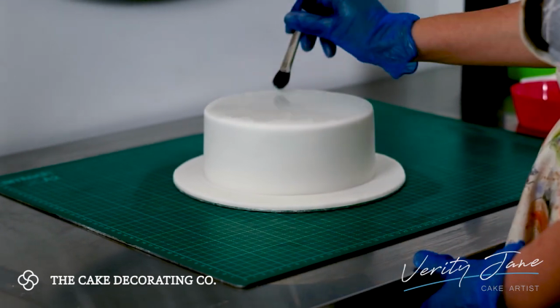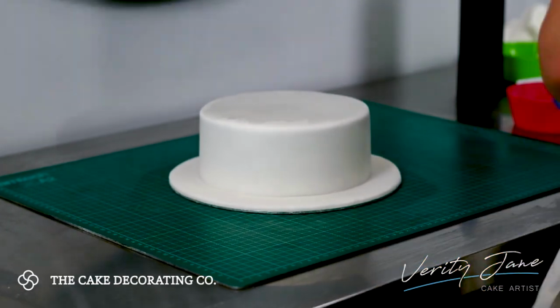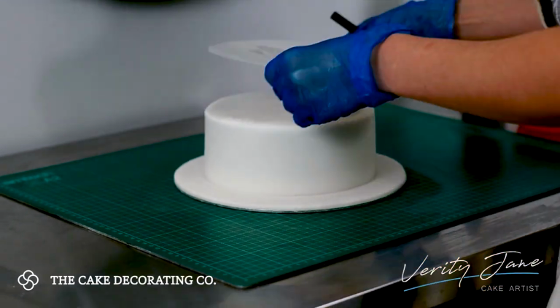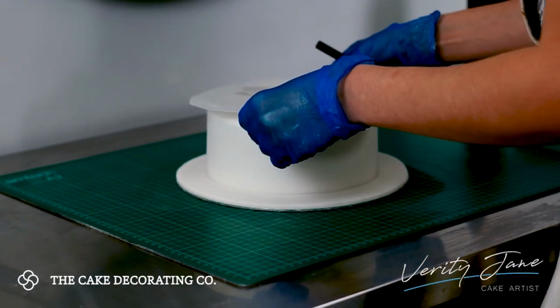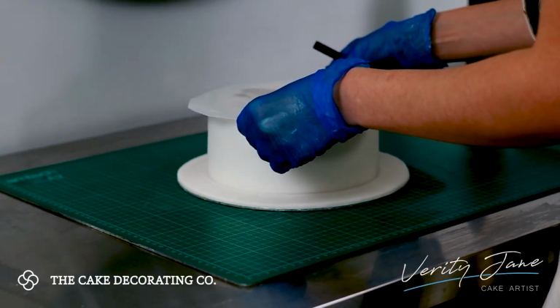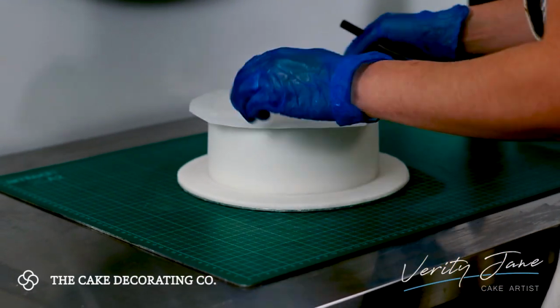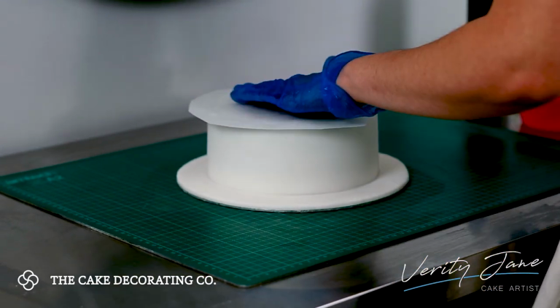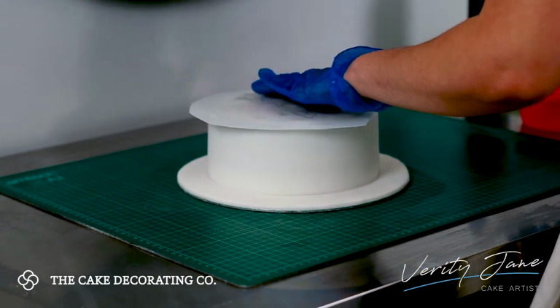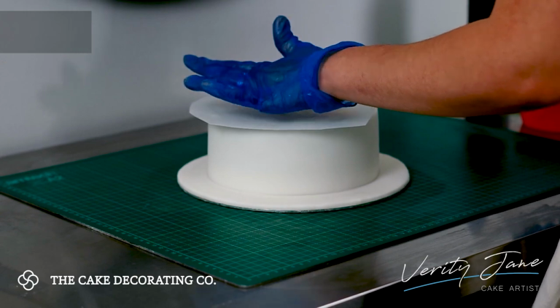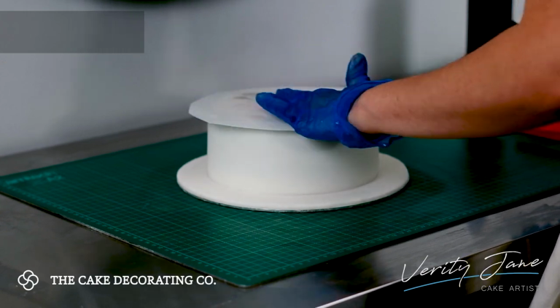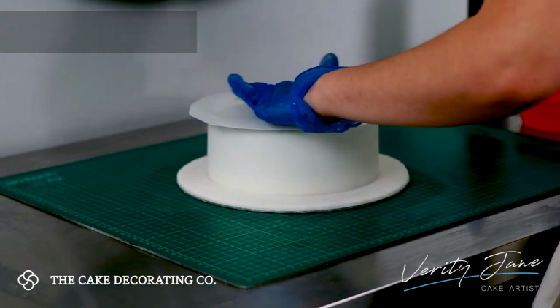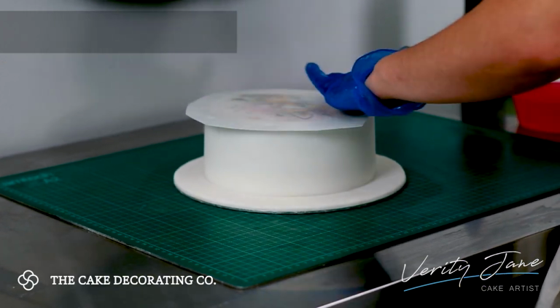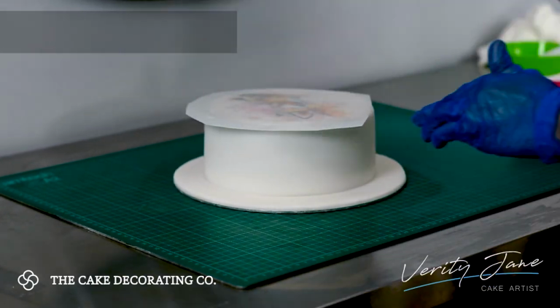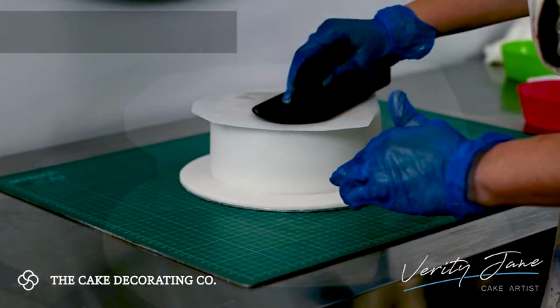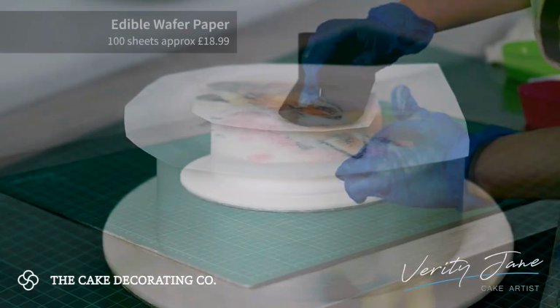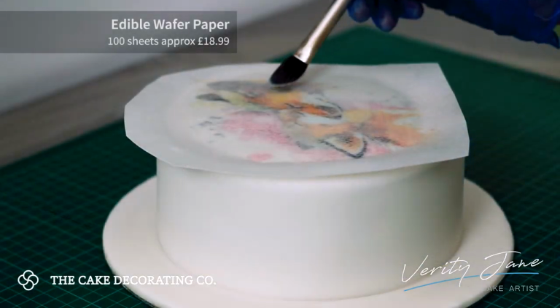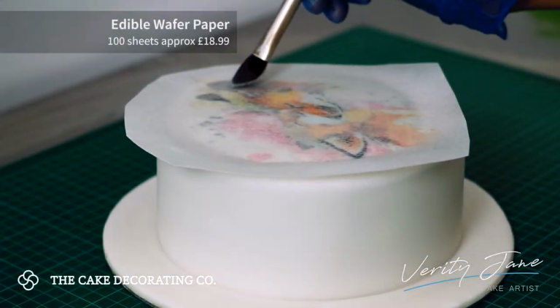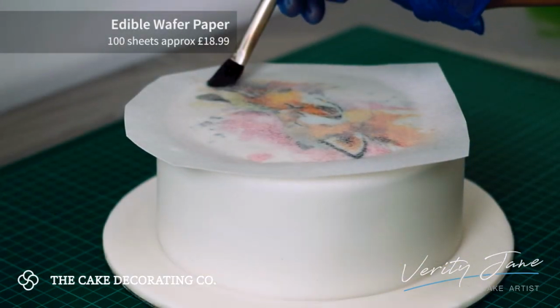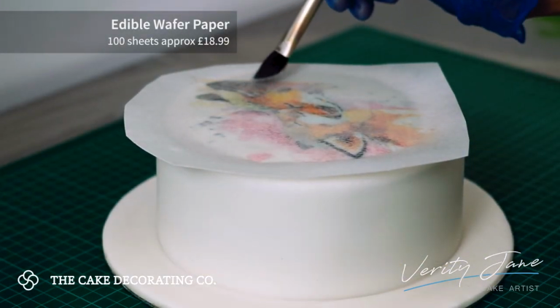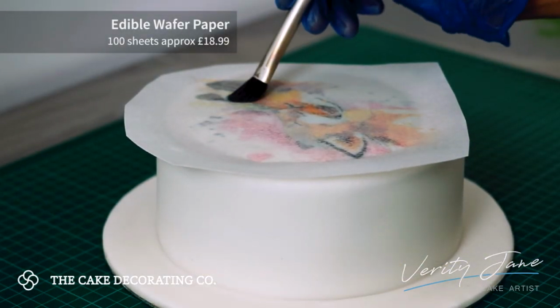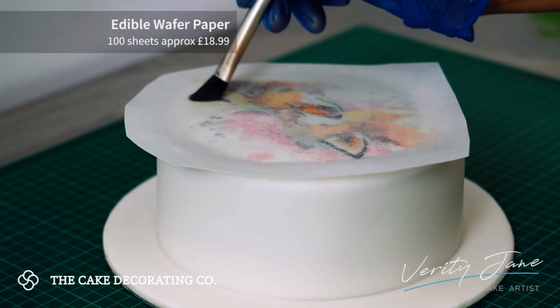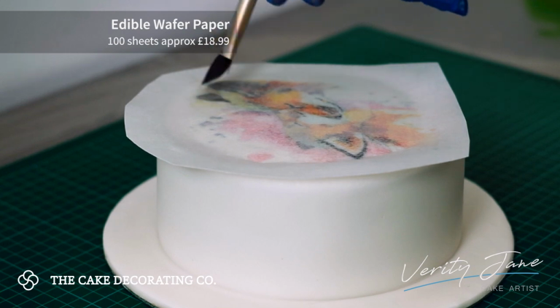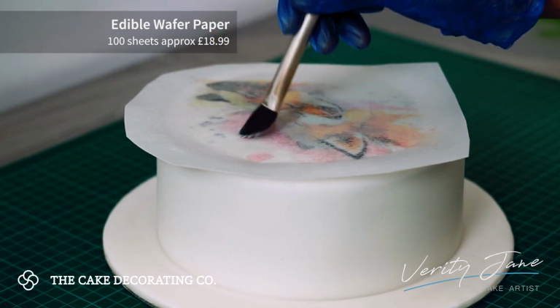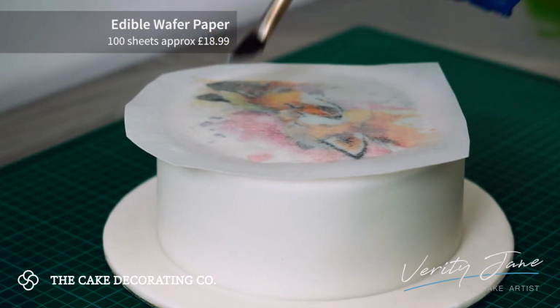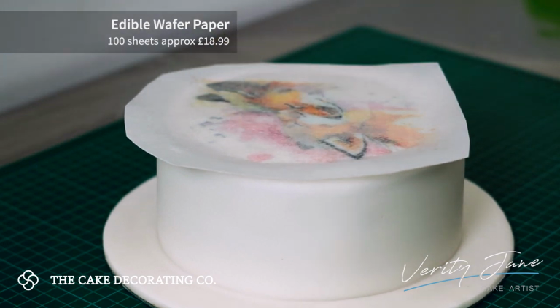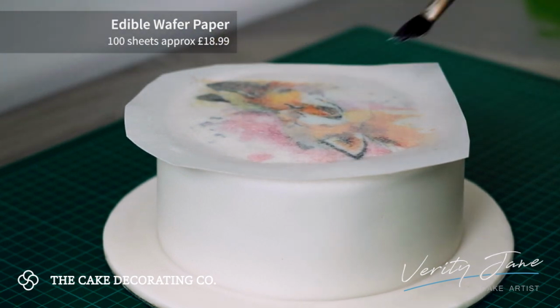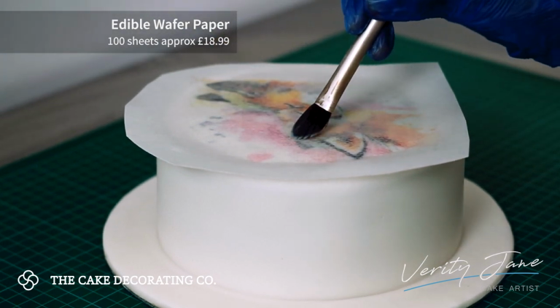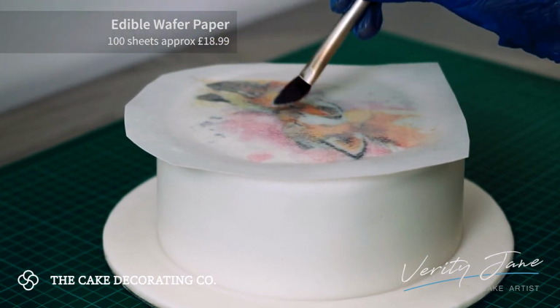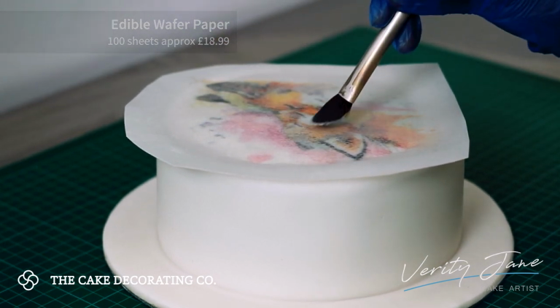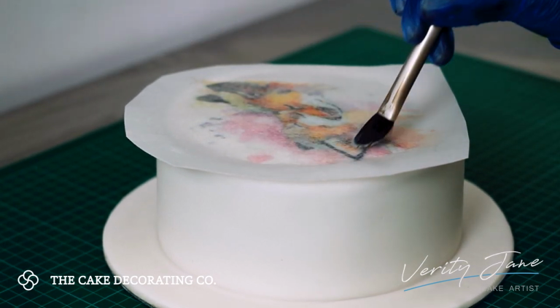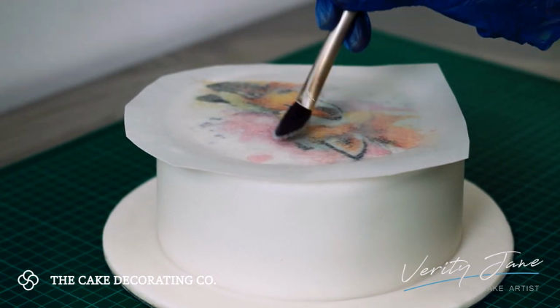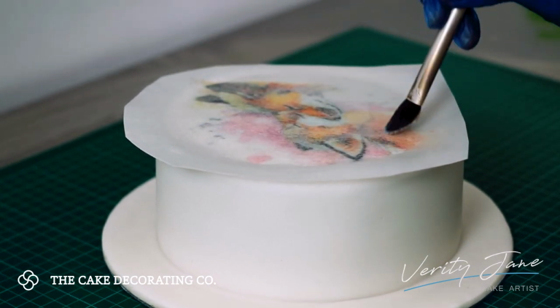I take a high volume clear alcohol and paint the top of the cake — you can also use a food safe IPA rejuvenator. I've then printed an image onto wafer paper, which I place face down and then paint again on the back to provide me with a guide.